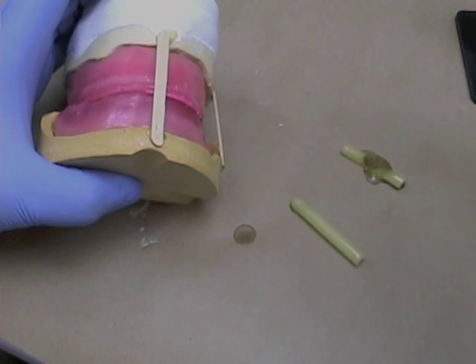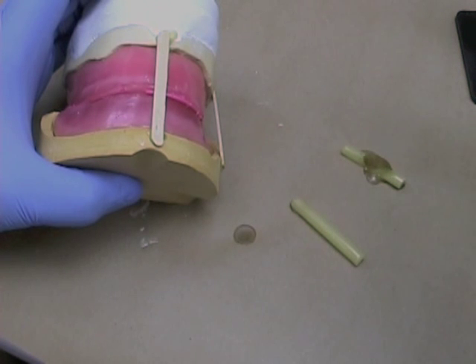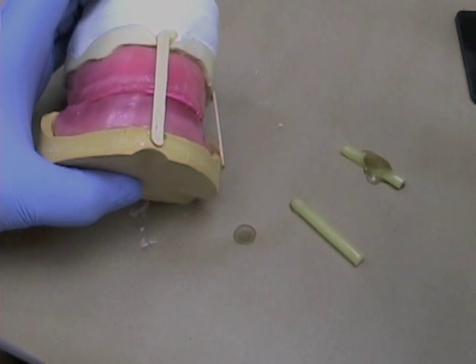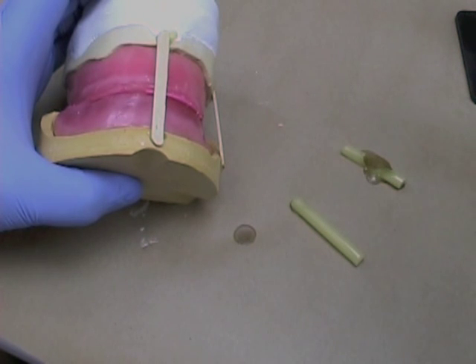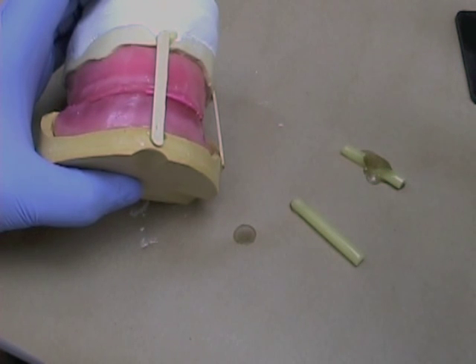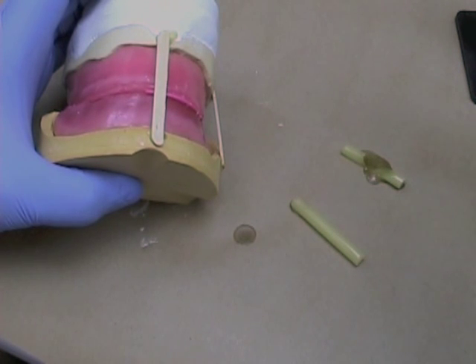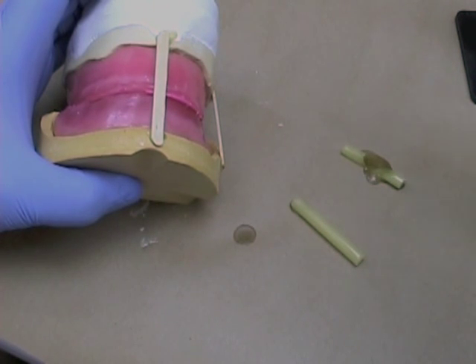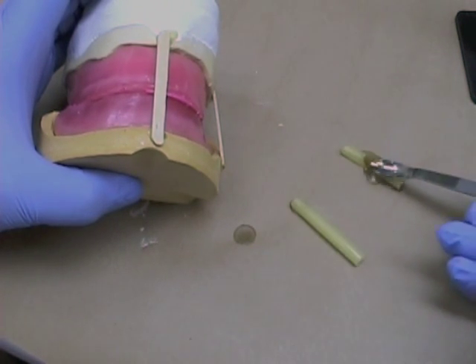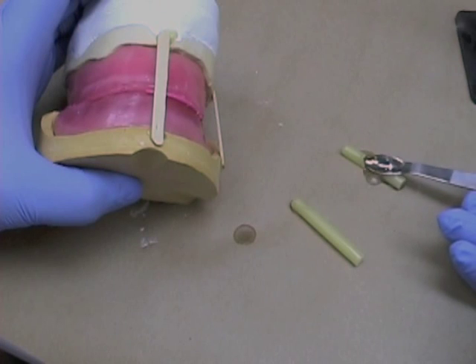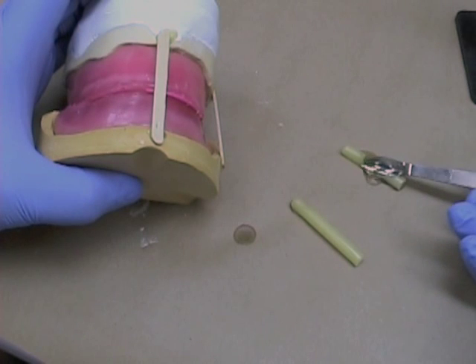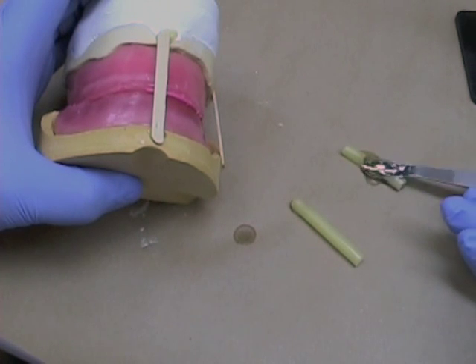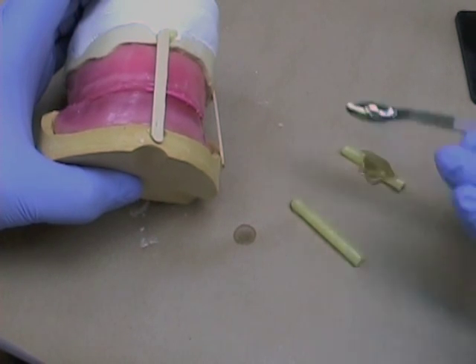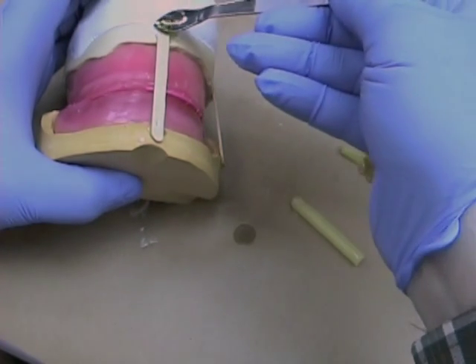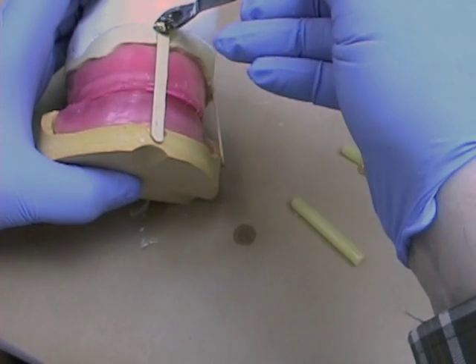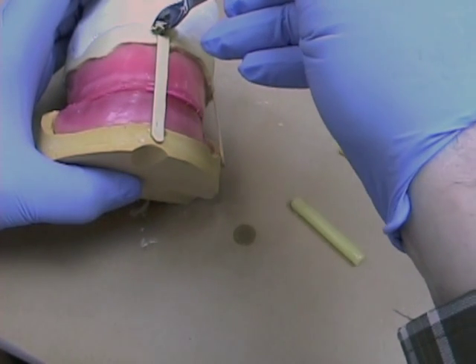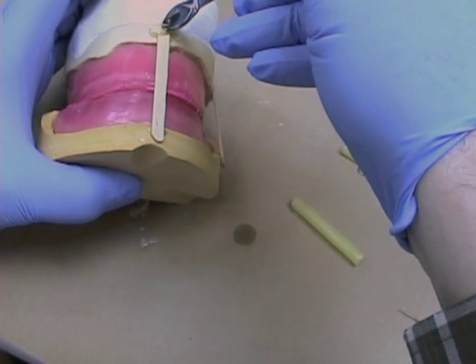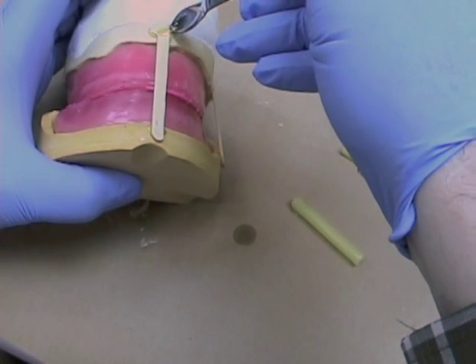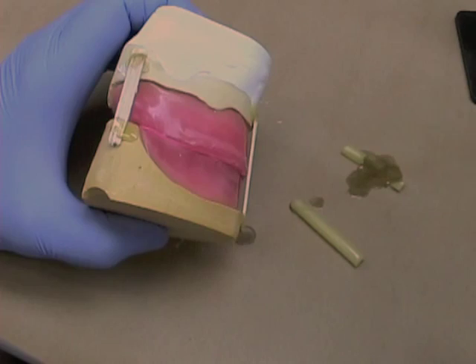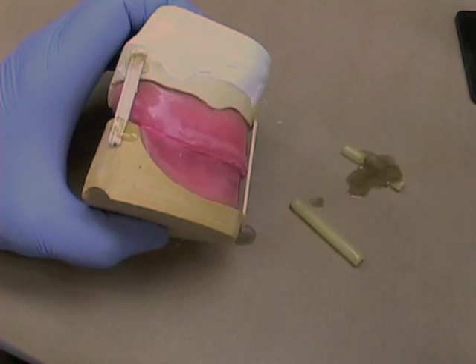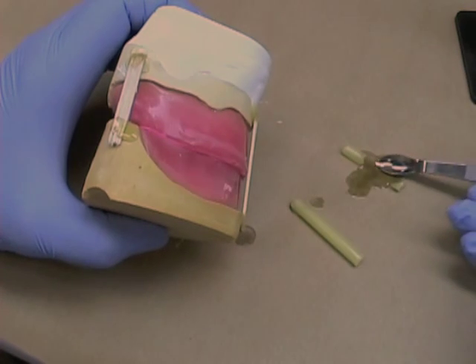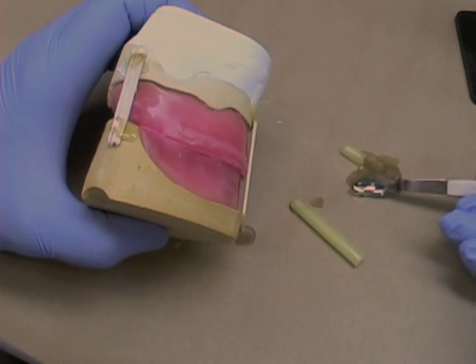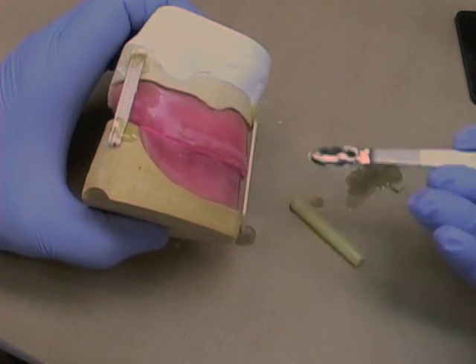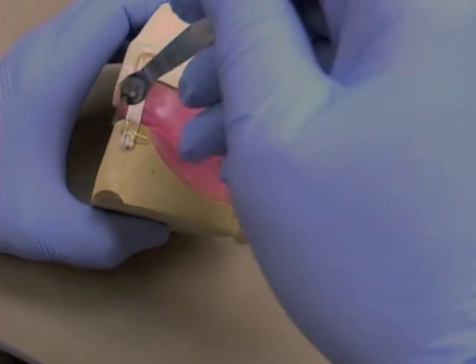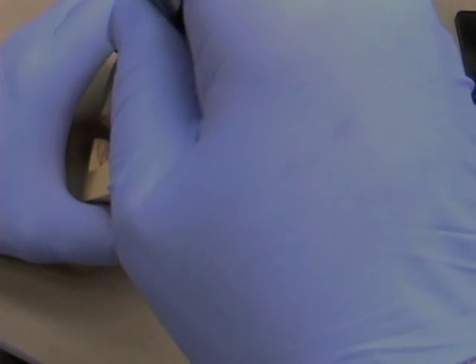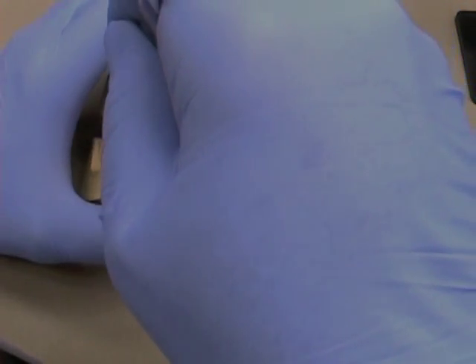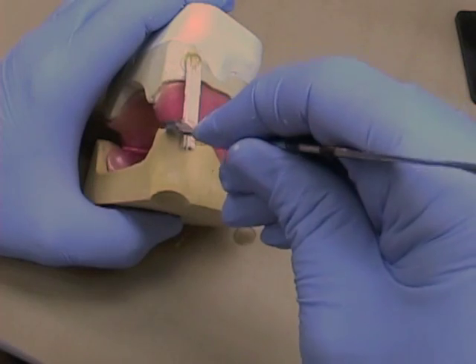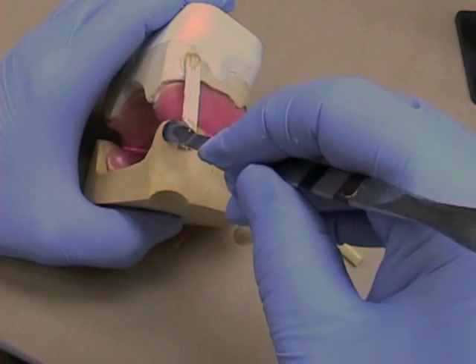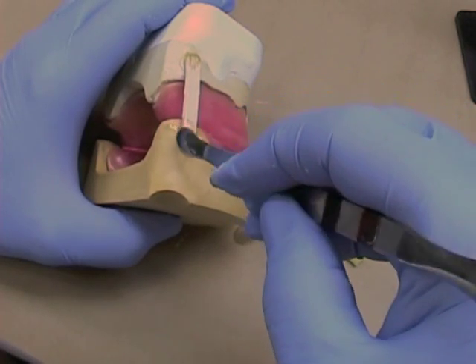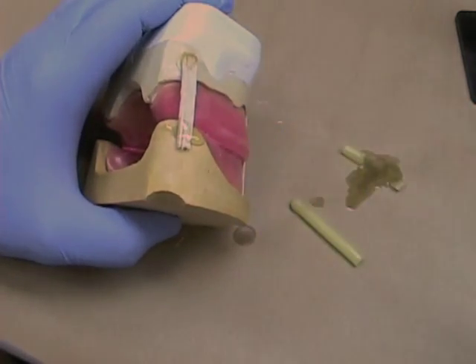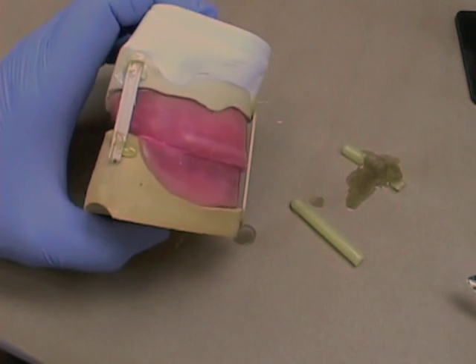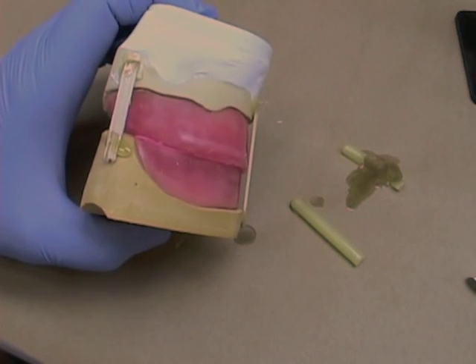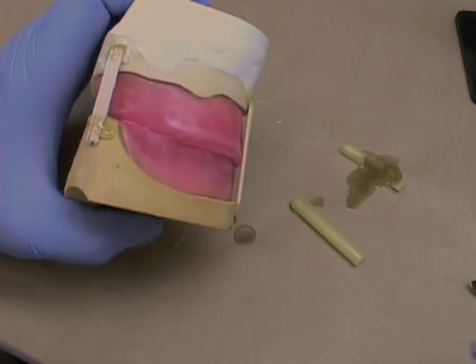Do the same in the anterior region. You may need to use a slightly larger stick in this area, and again make sure it's sealed well to the cast. Lastly, add a third stick at the back, and again make sure it's well sealed to the cast so it can't move.